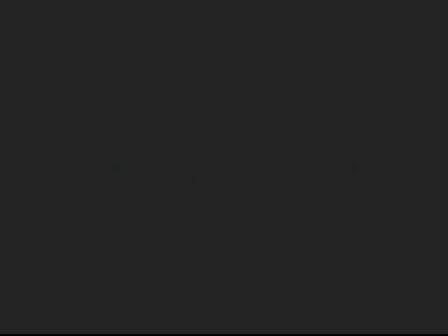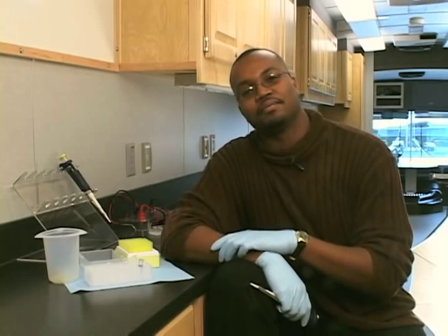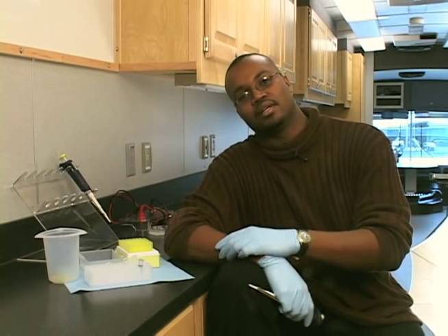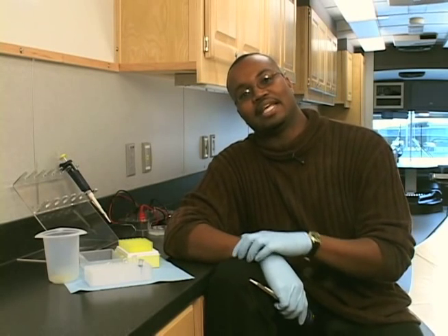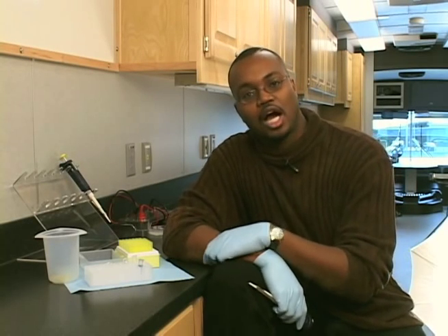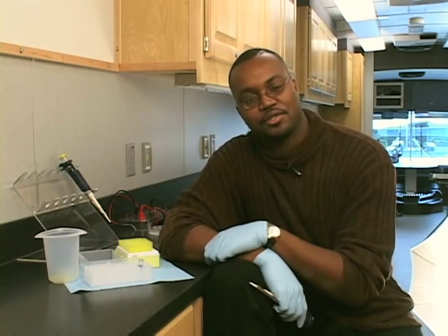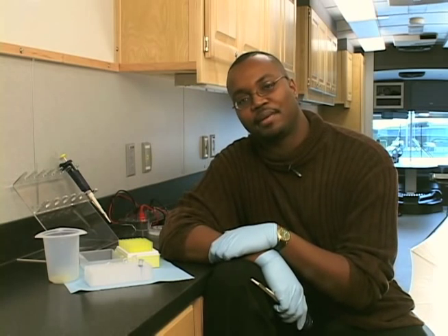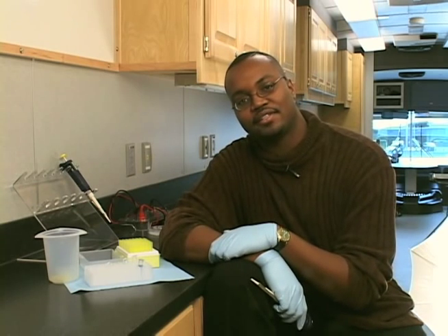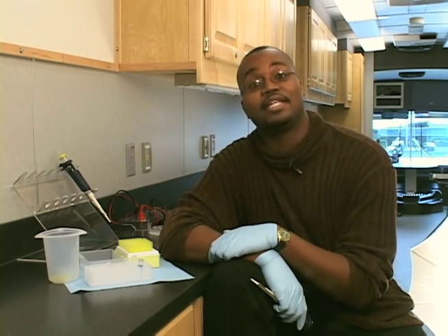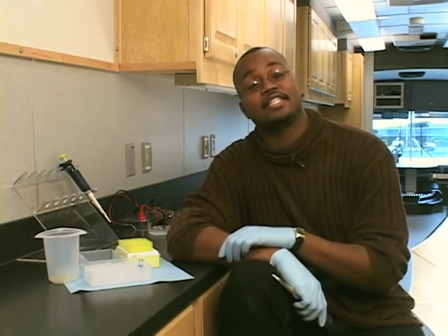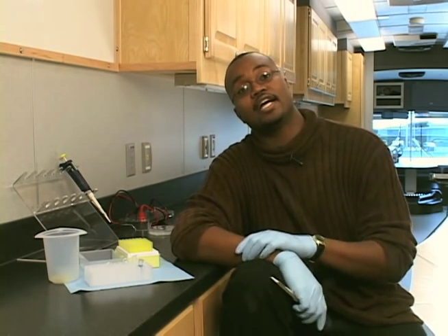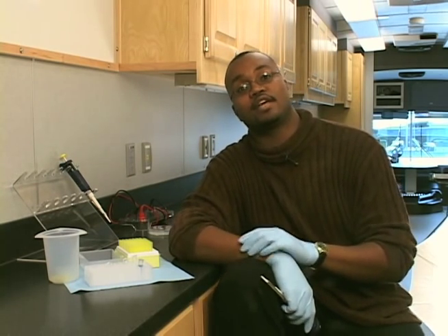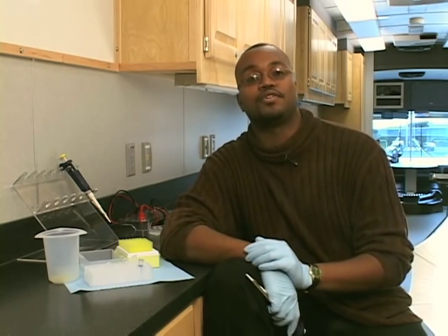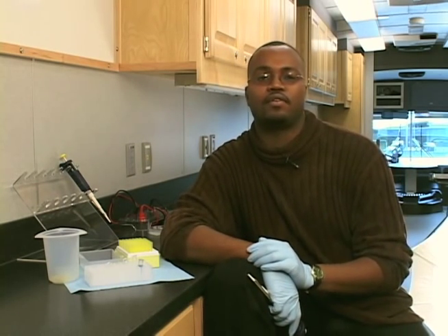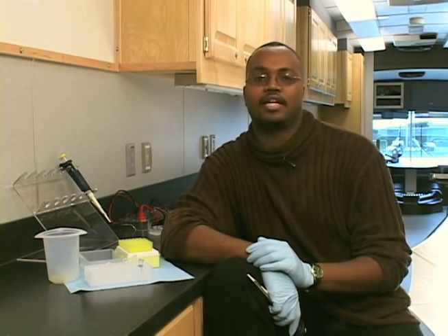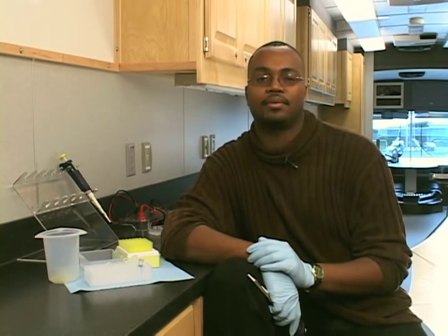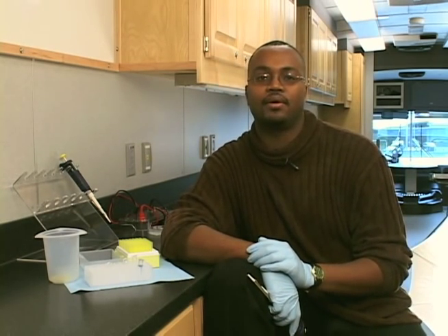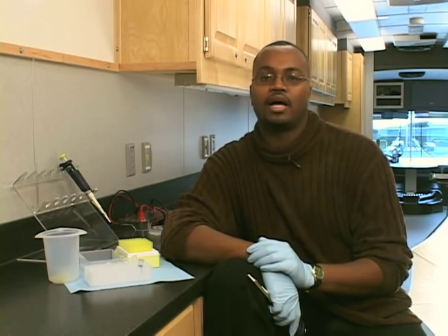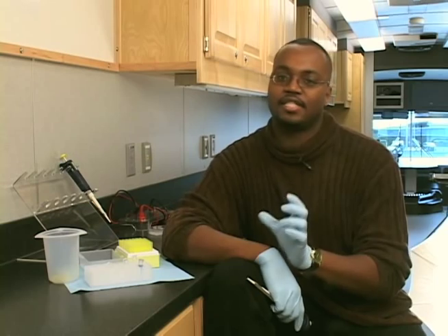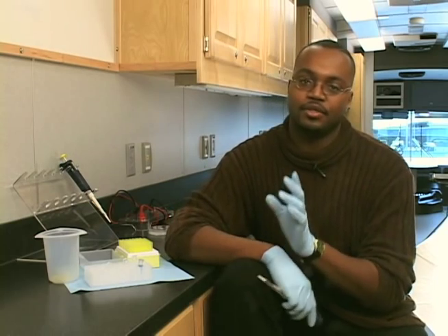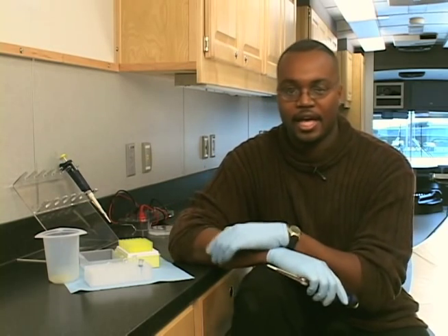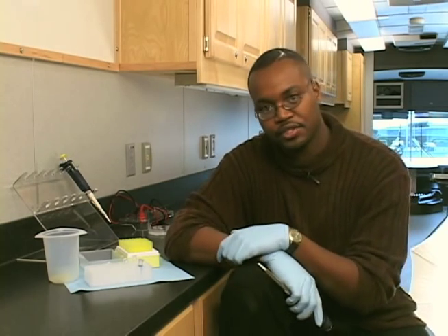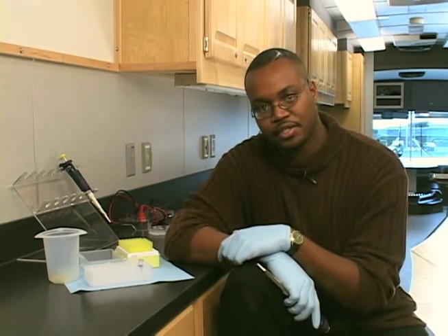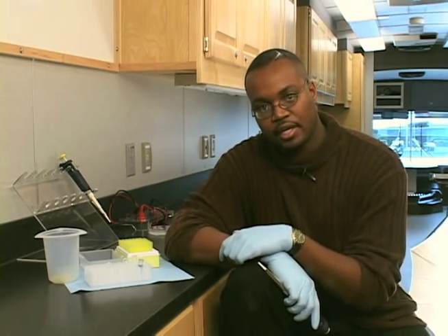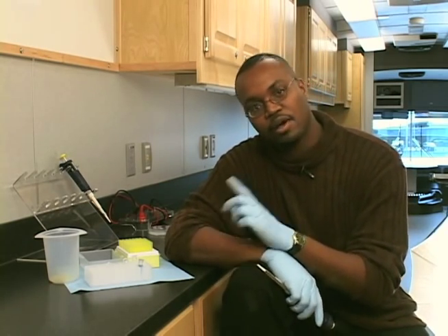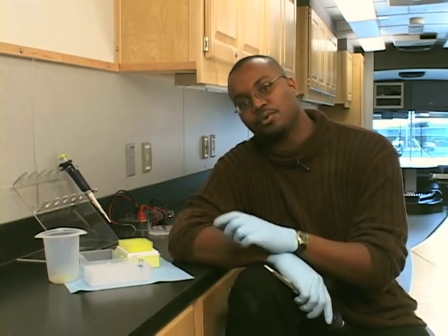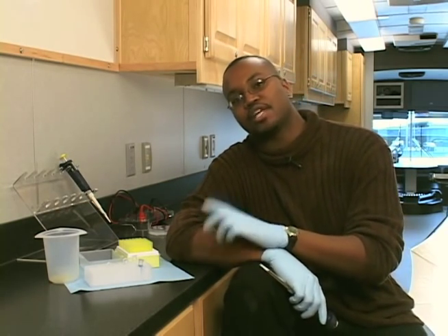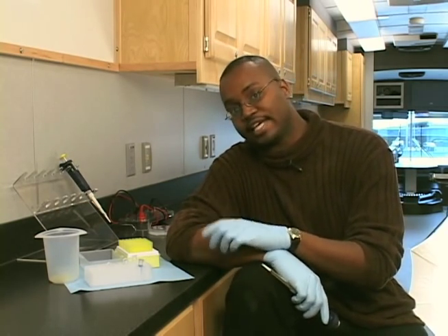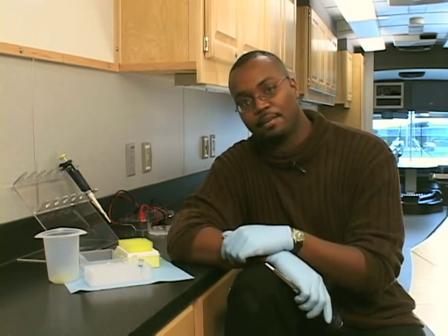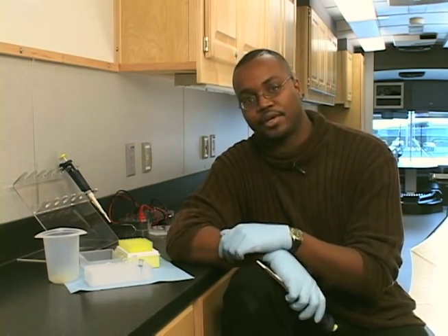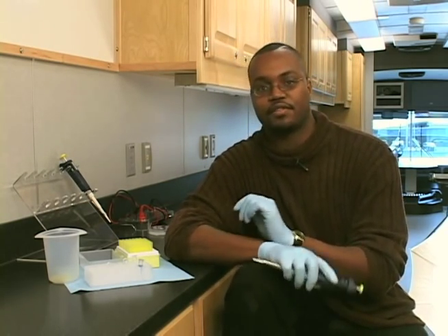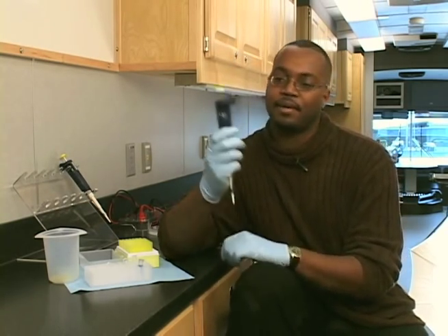Hello. My name is Dr. Antonio Baines. I'm a PhD scientist at the University of North Carolina at Chapel Hill. I specifically do cancer research, and one of the tools I use every day in the laboratory is the pipette.